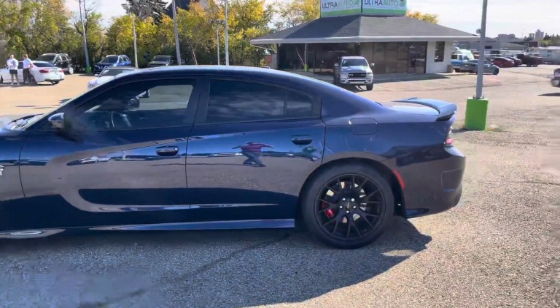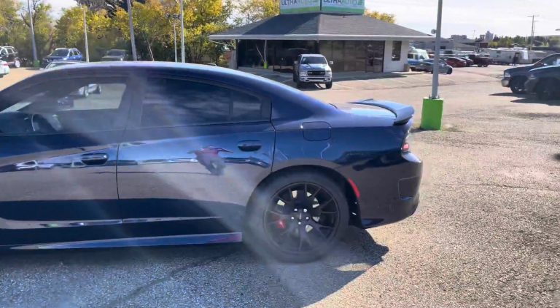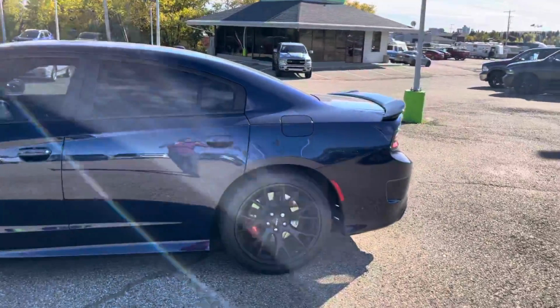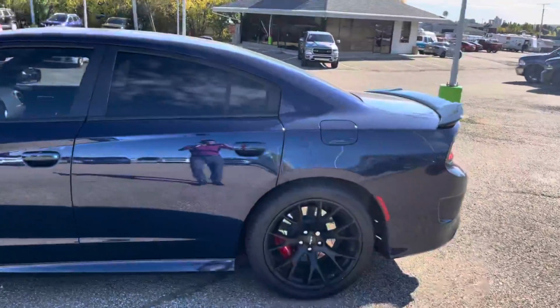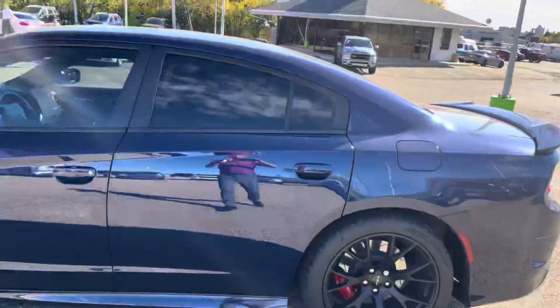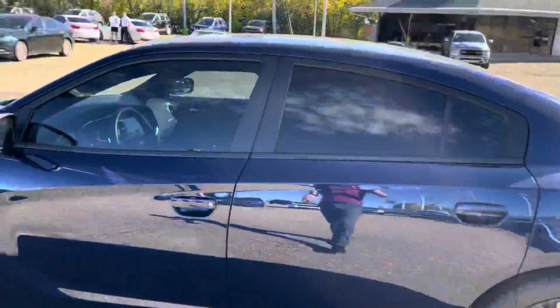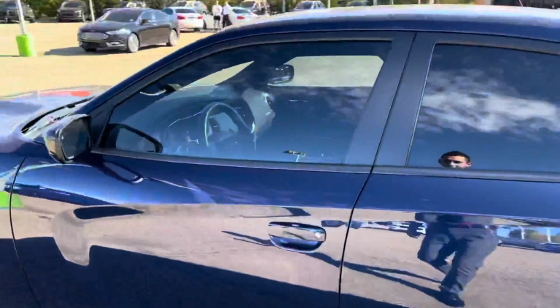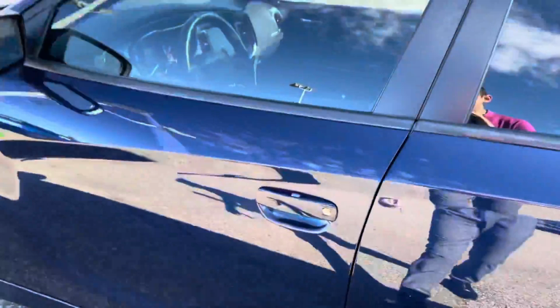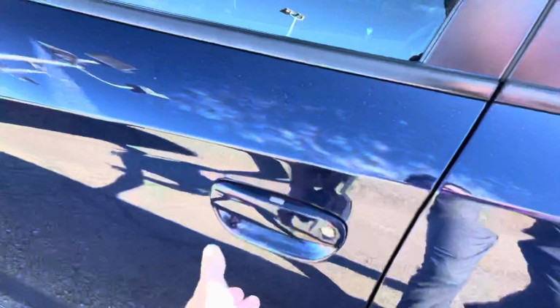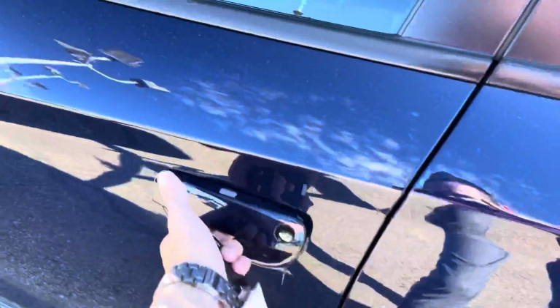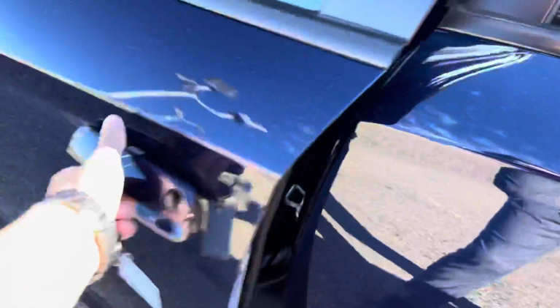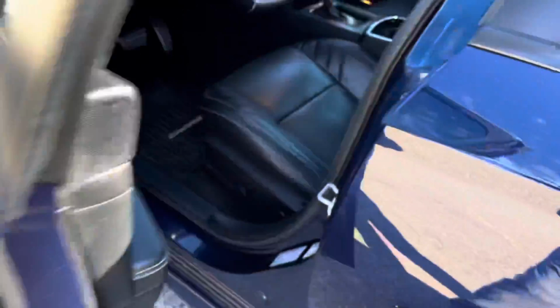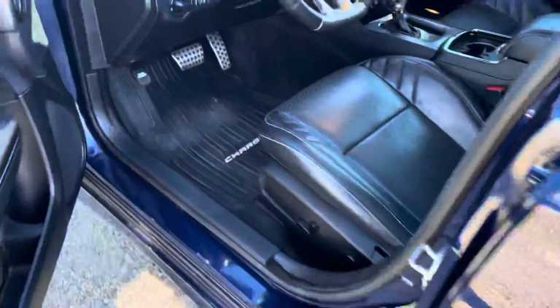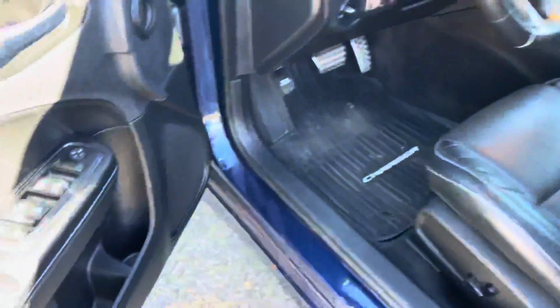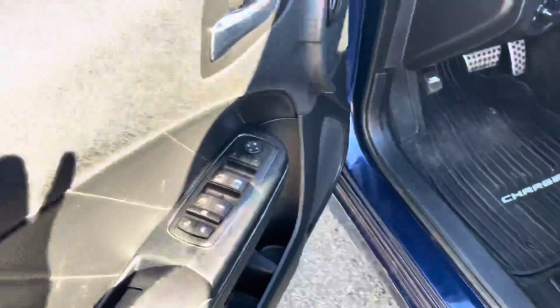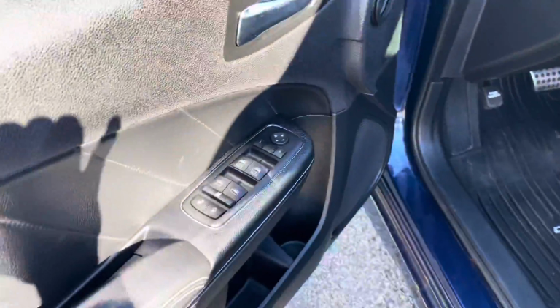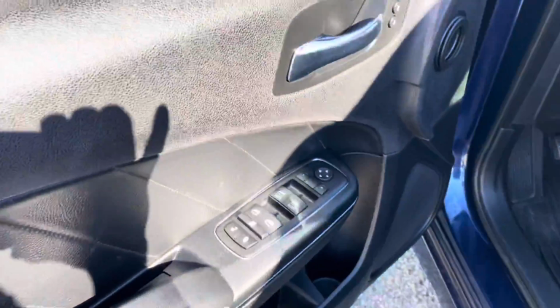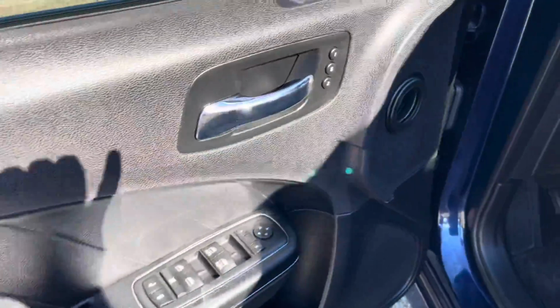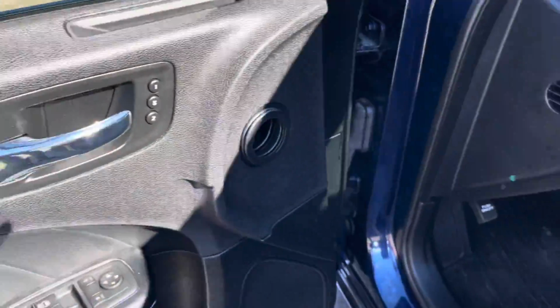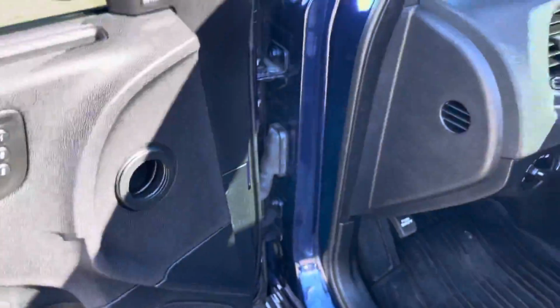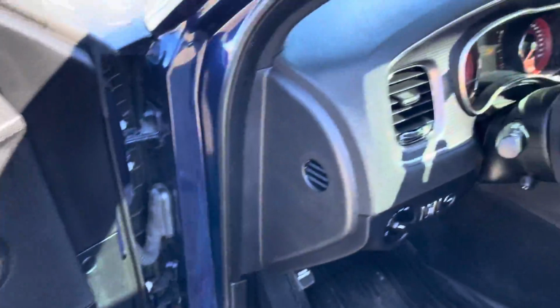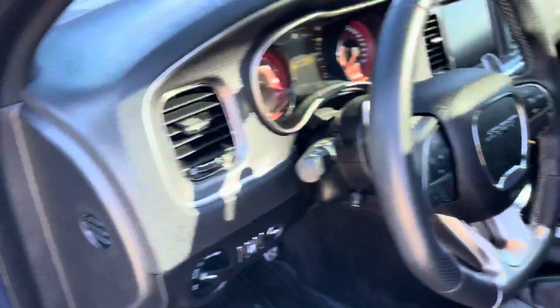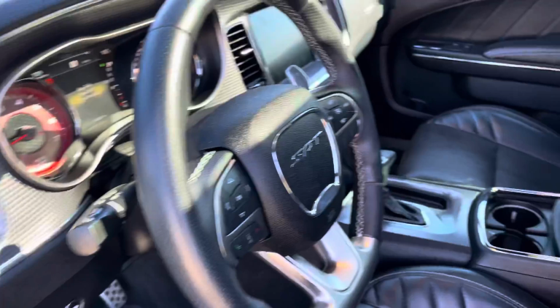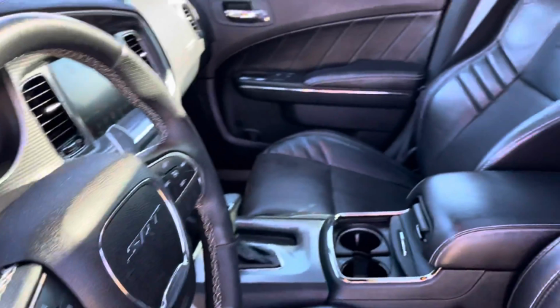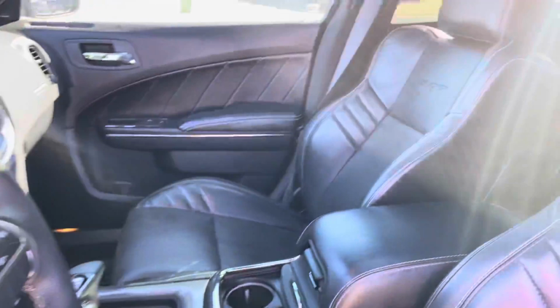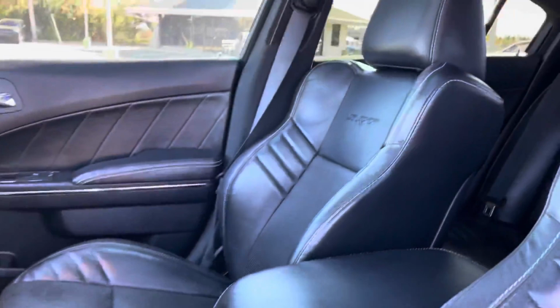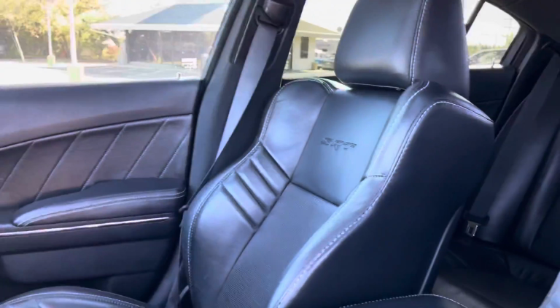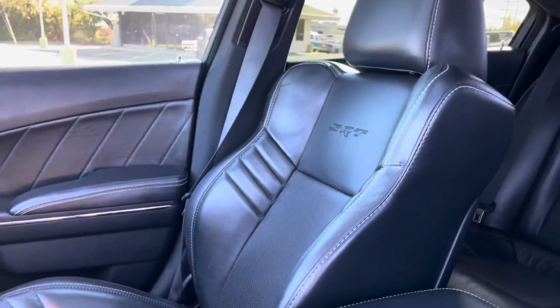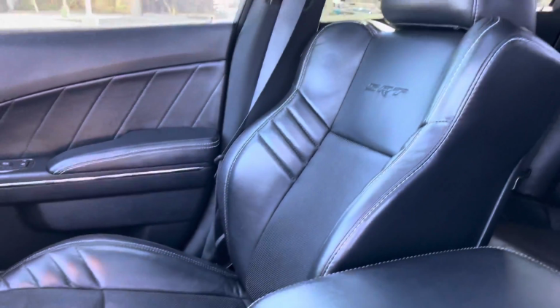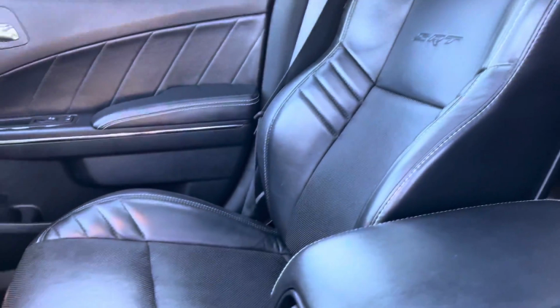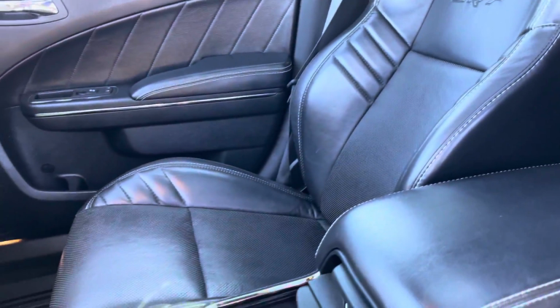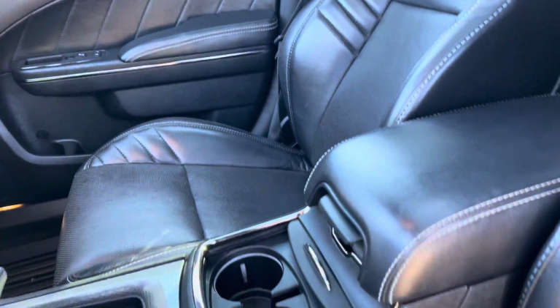You can tell it is running — it has a muffler delete and it sounds insane. Coming inside, you got all your power options, your Harman Kardon sound system, and you got full Laguna leather buckets.